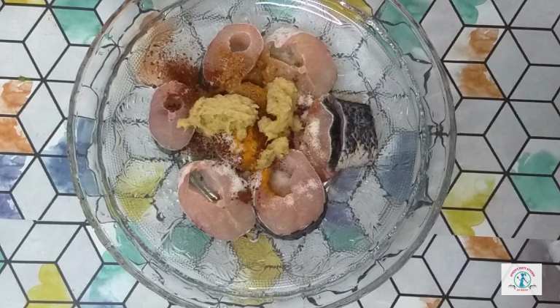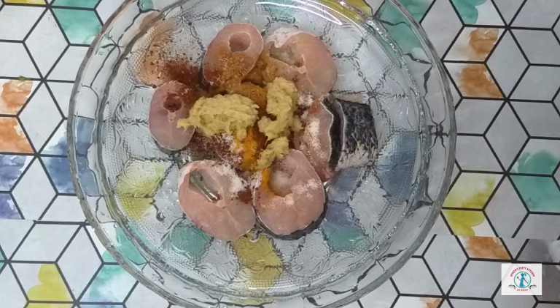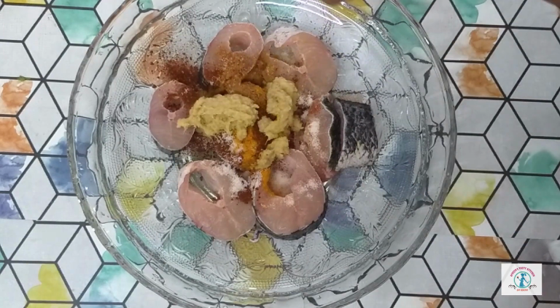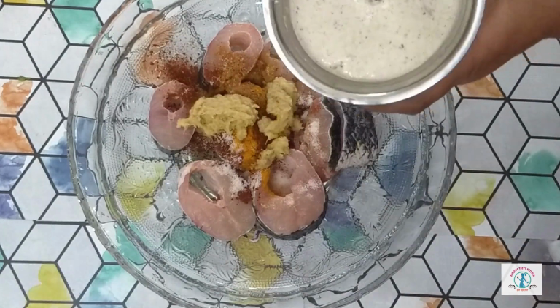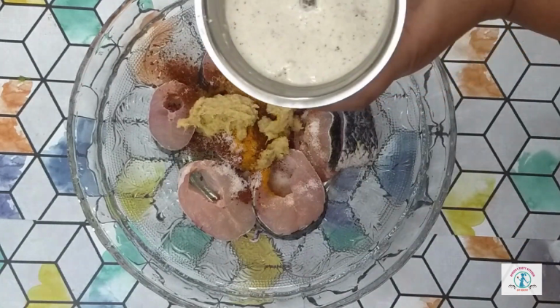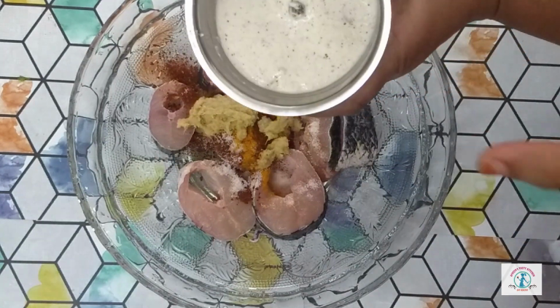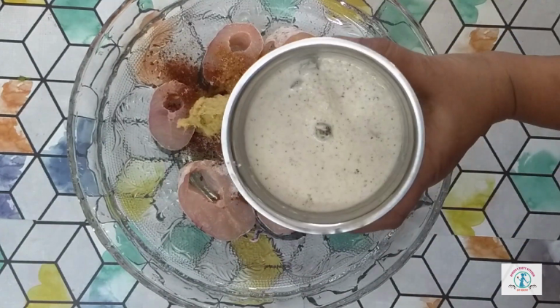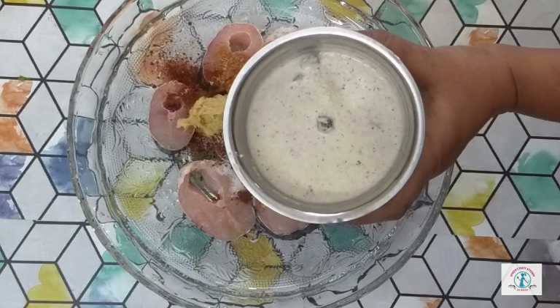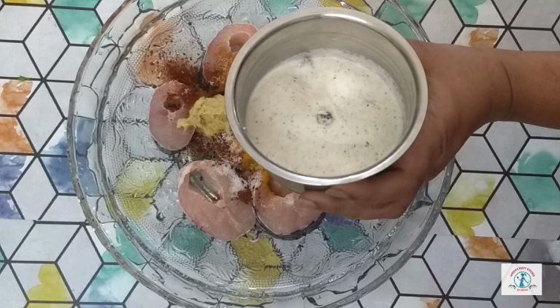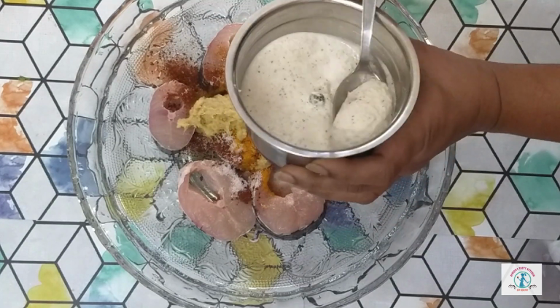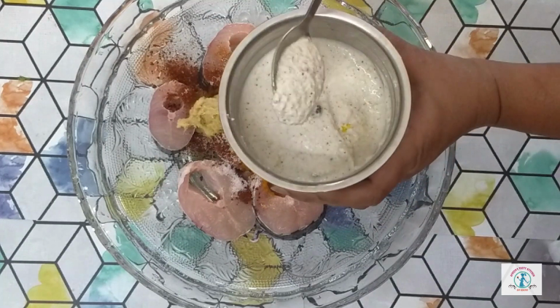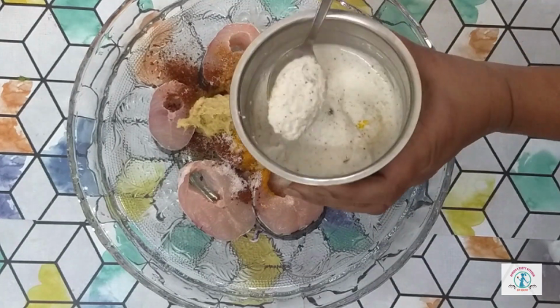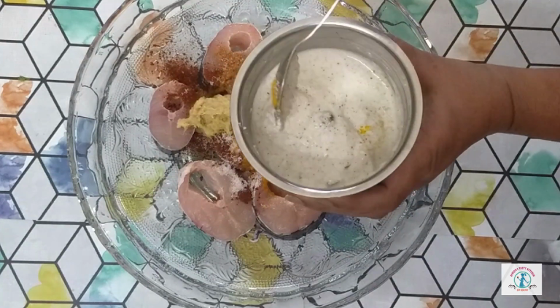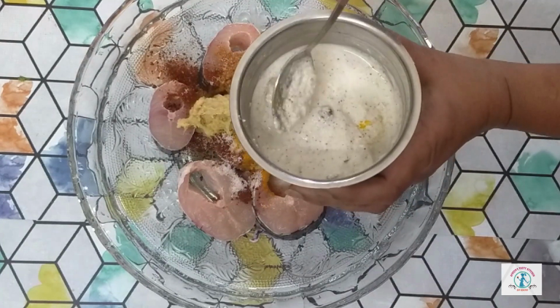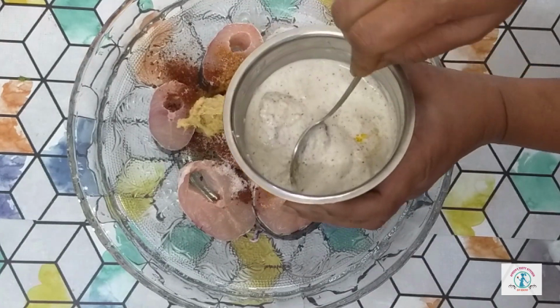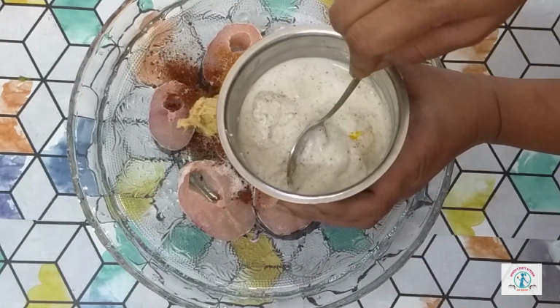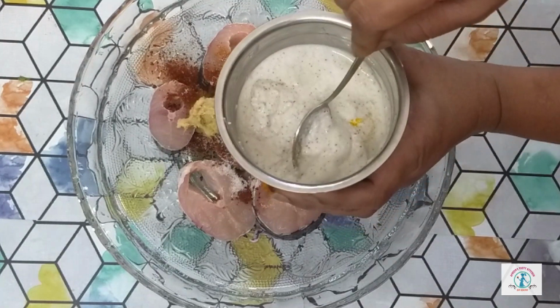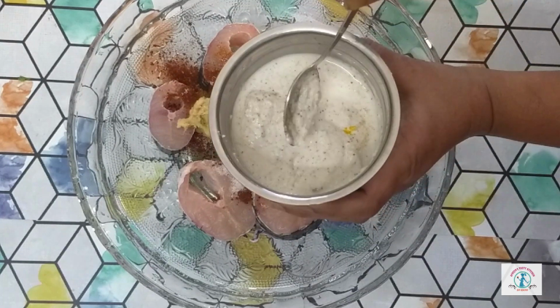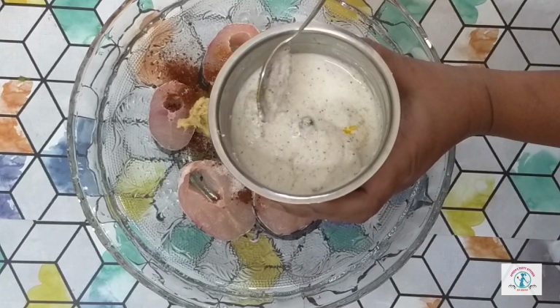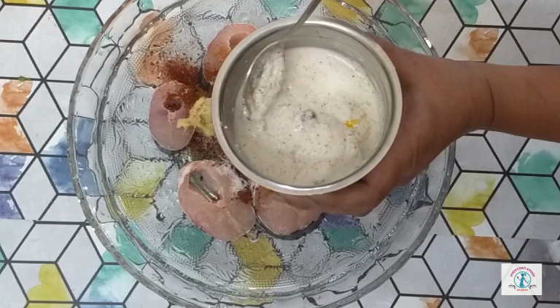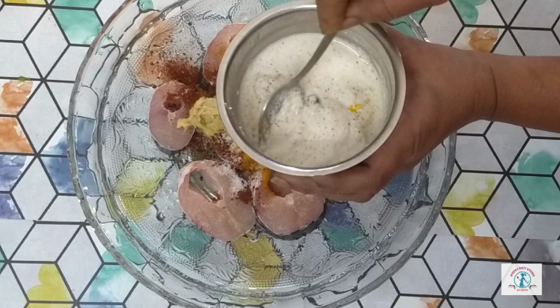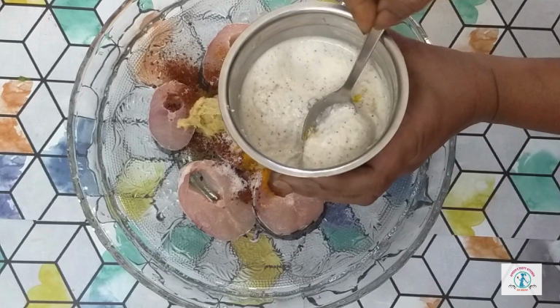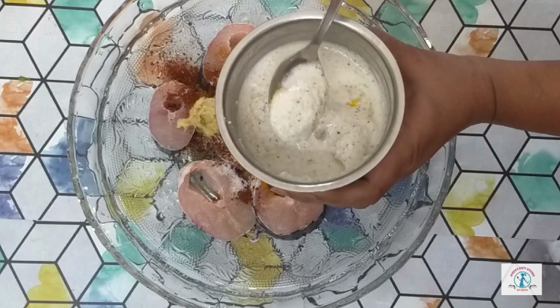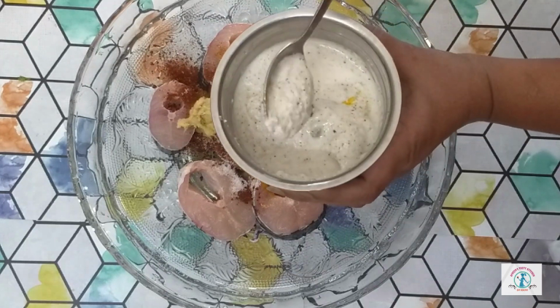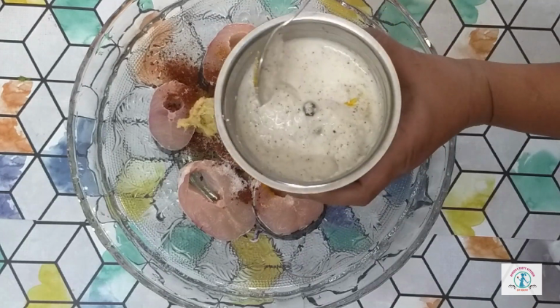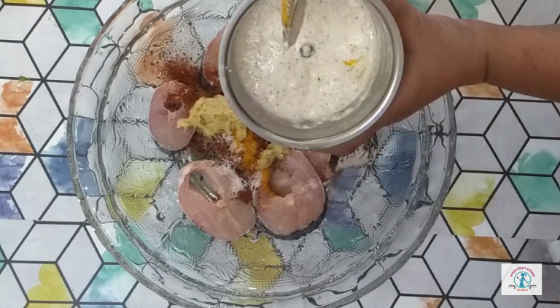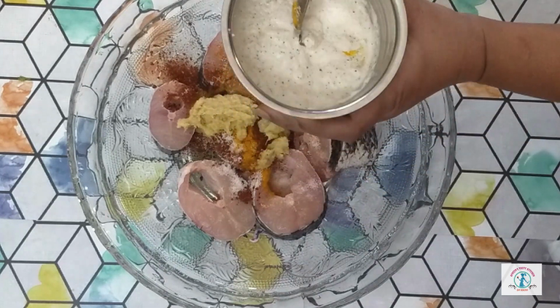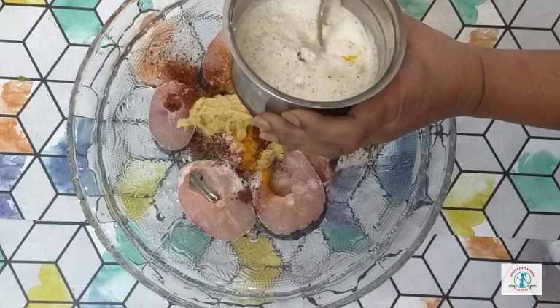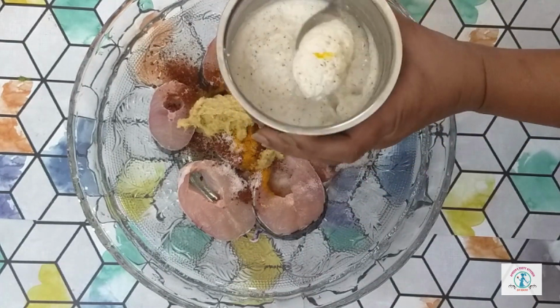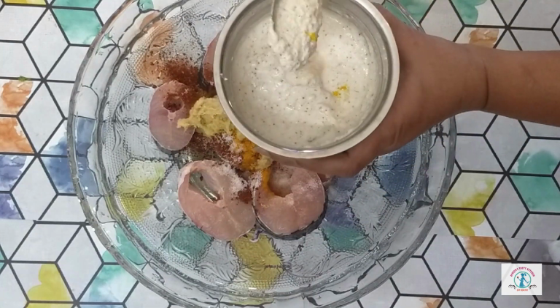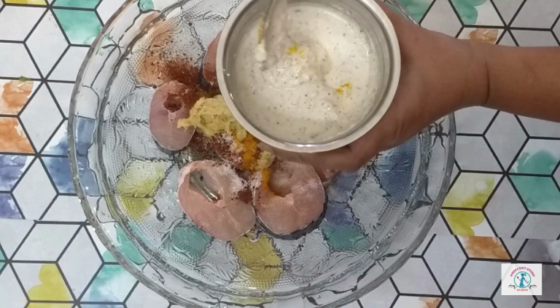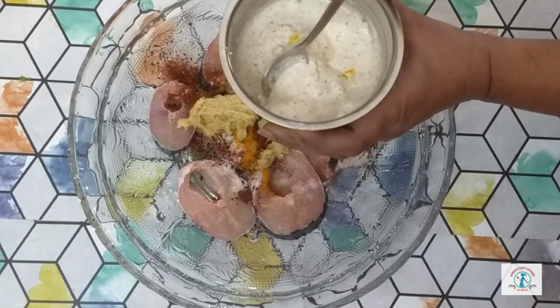For the gravy, we need to make a mixture consisting of cashews, a few pieces of coconut, one tablespoon of coriander seeds, and one tablespoon of poppy seeds. Grind them into a fine mixture using some water.